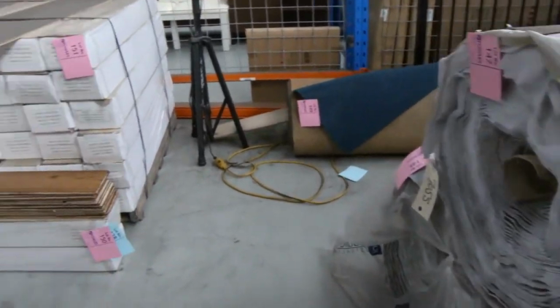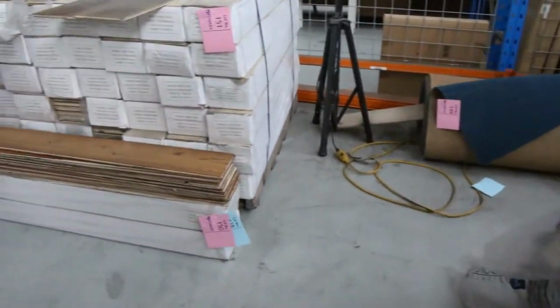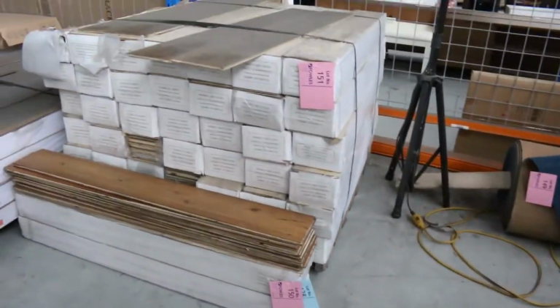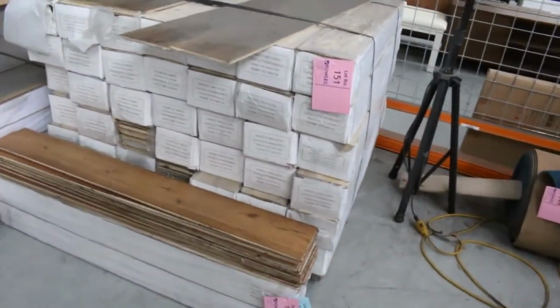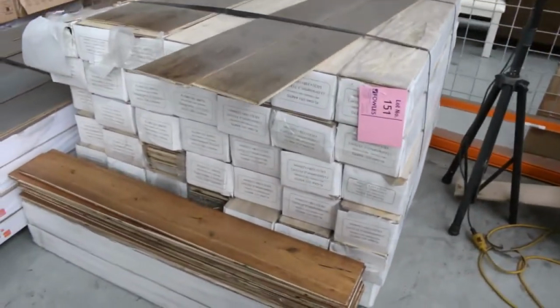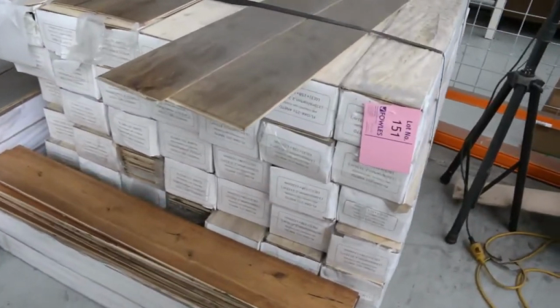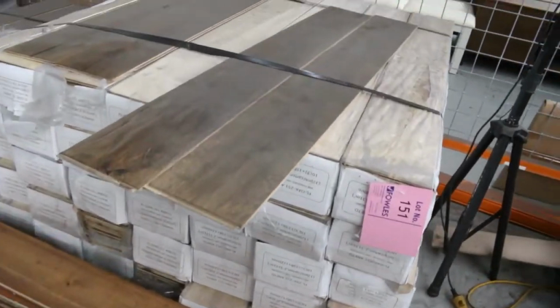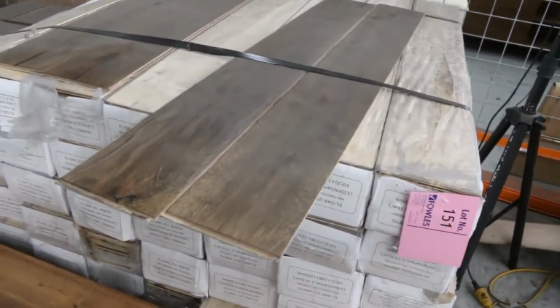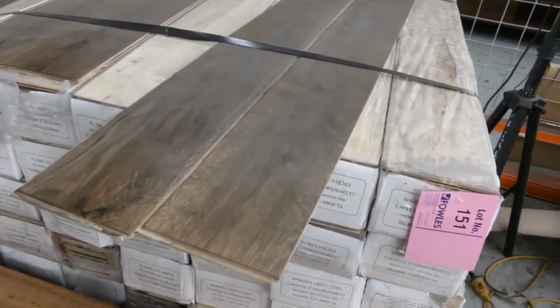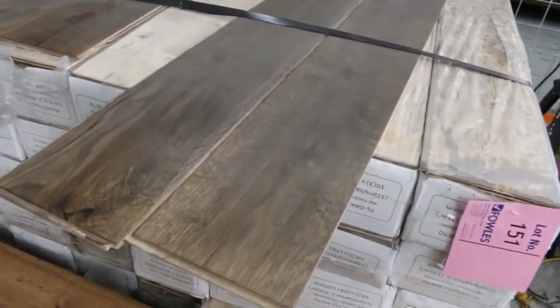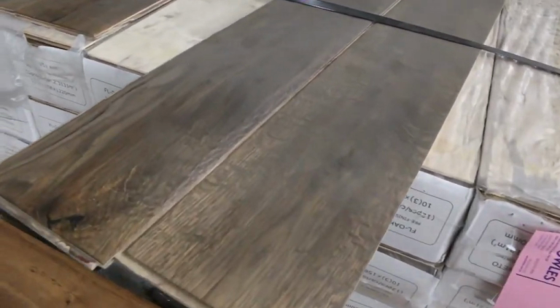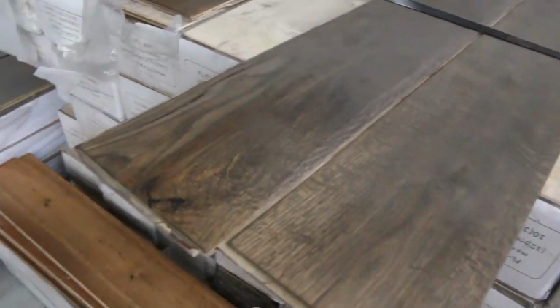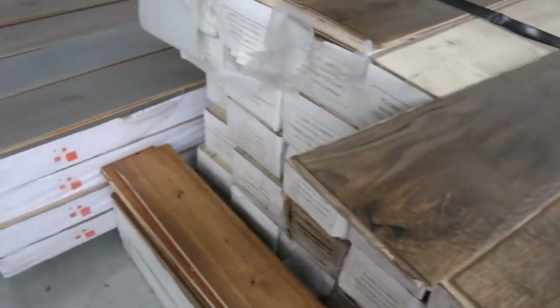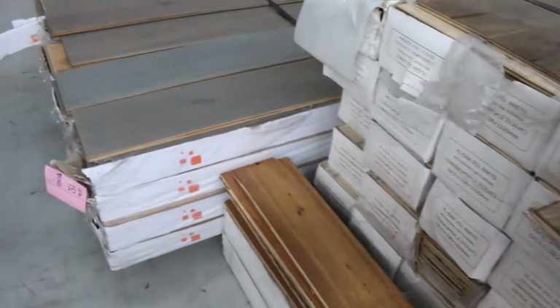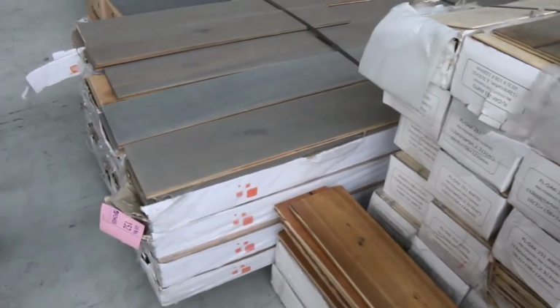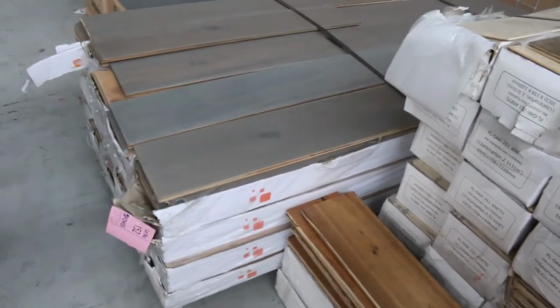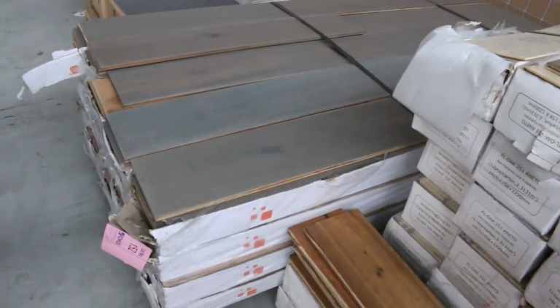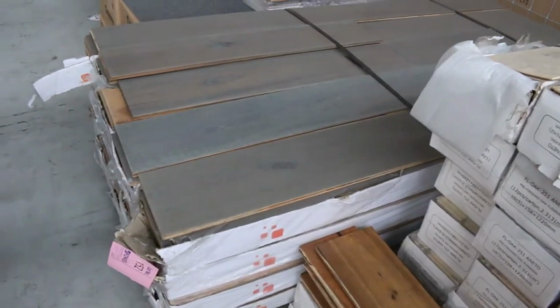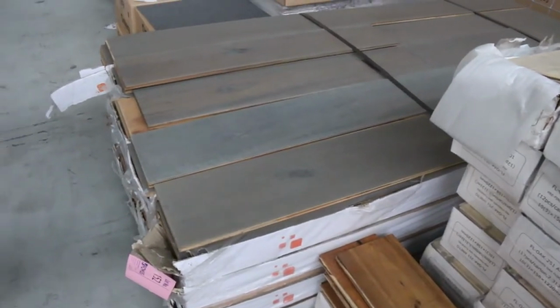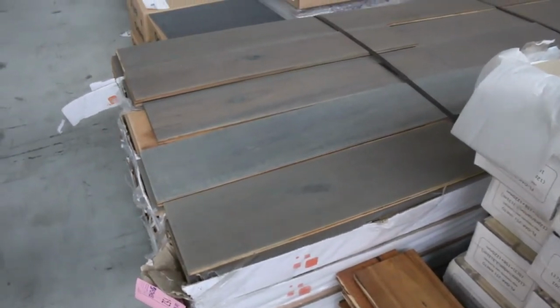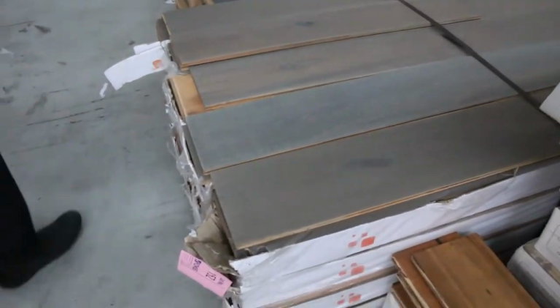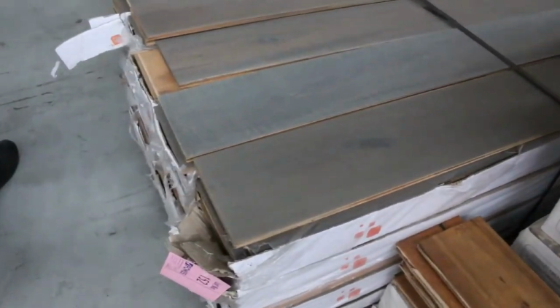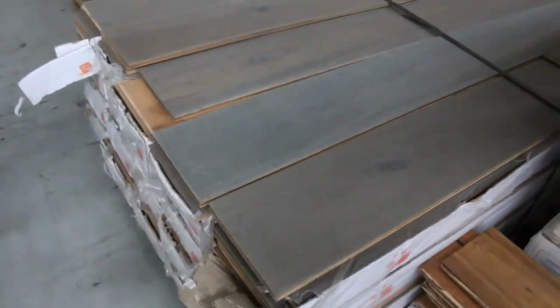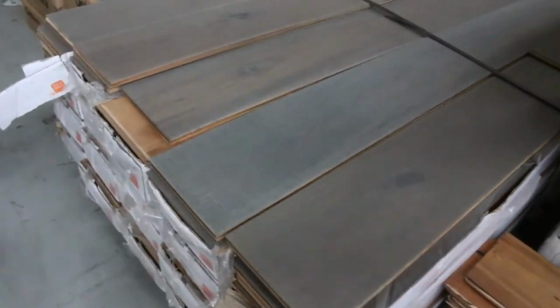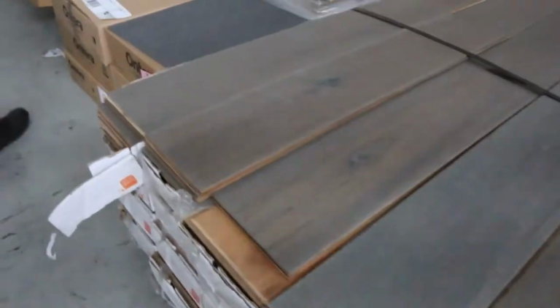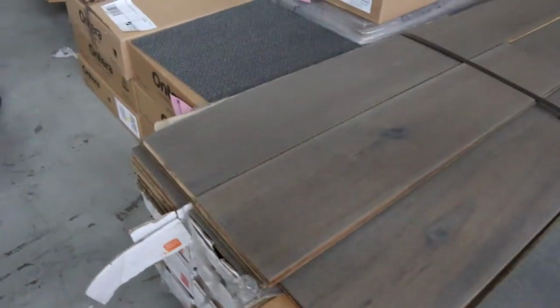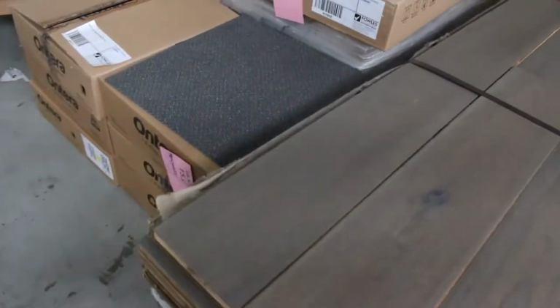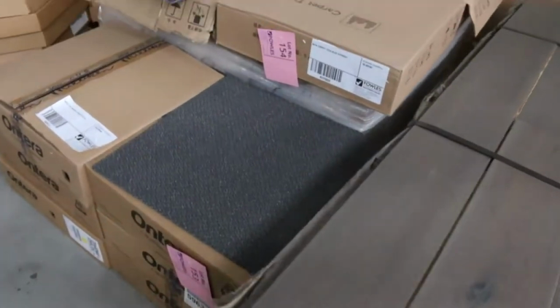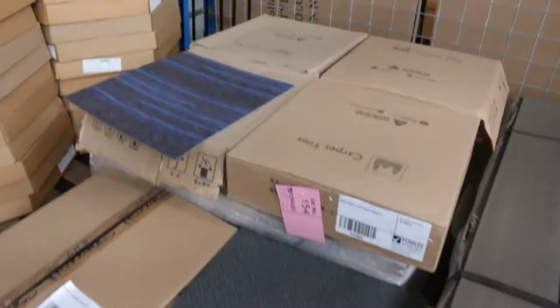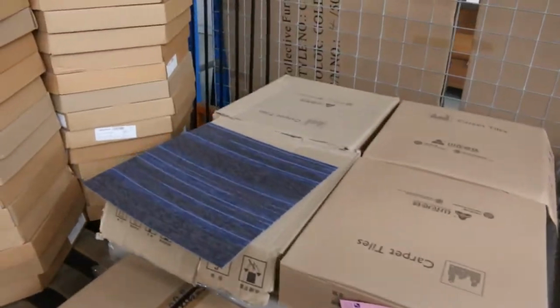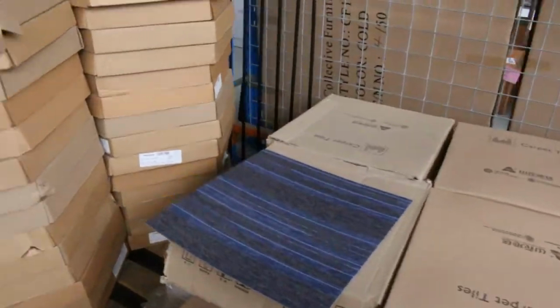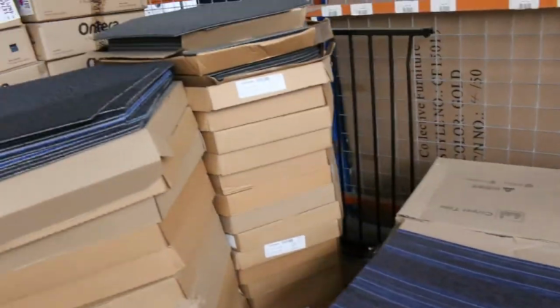We've got engineered flooring here — $15 a square meter, I've been told to try and clear this out for. So we are selling the engineered flooring by the square meter for $15. And carpet tiles starting from $10 a square meter in the carpet tiles there.